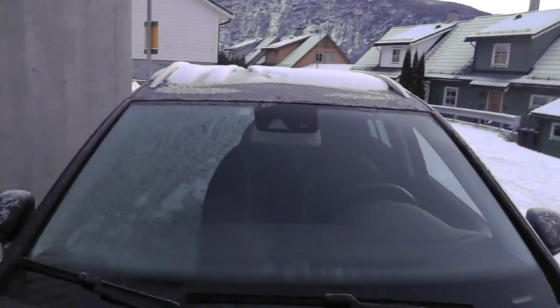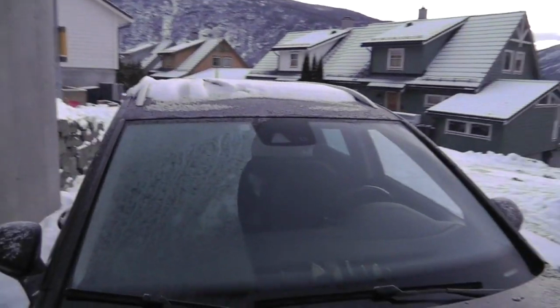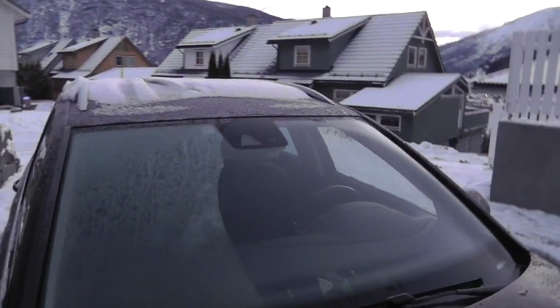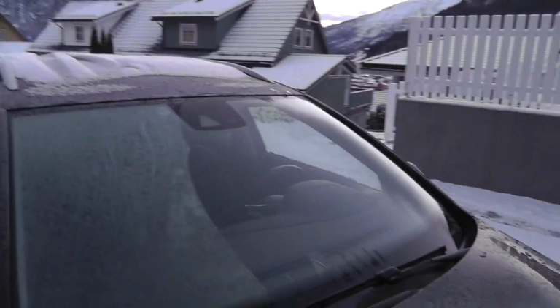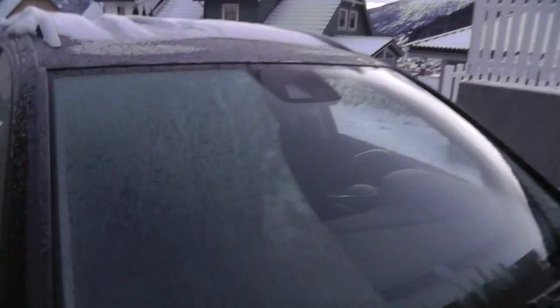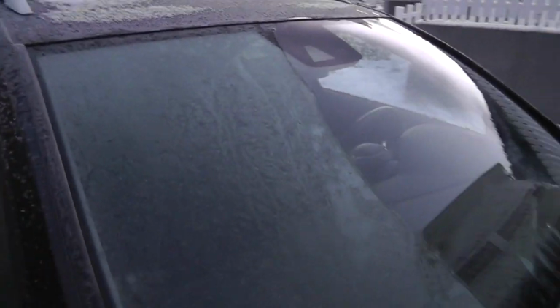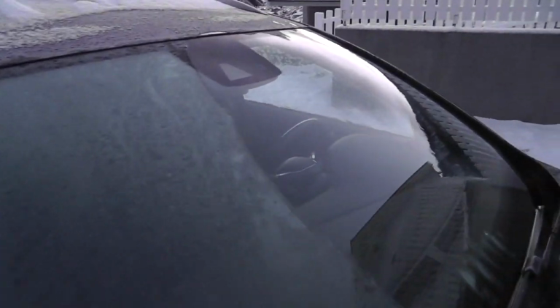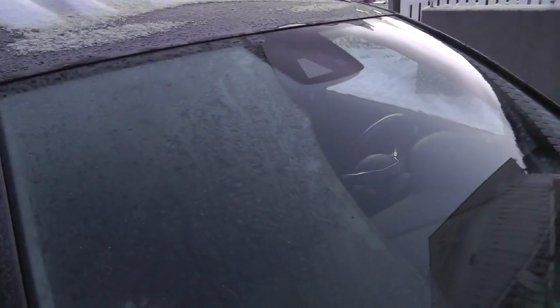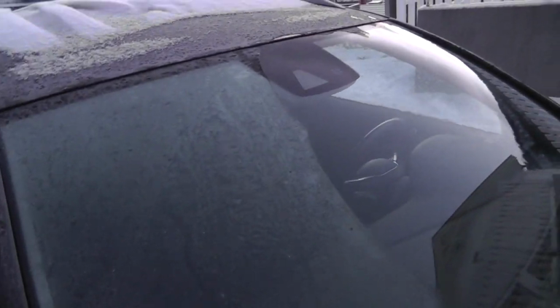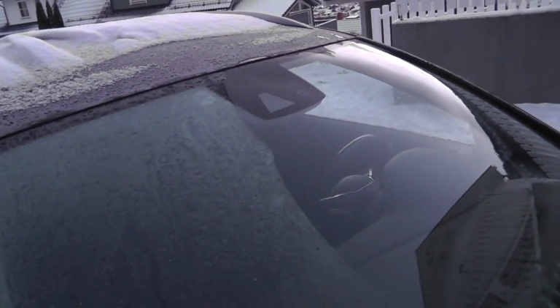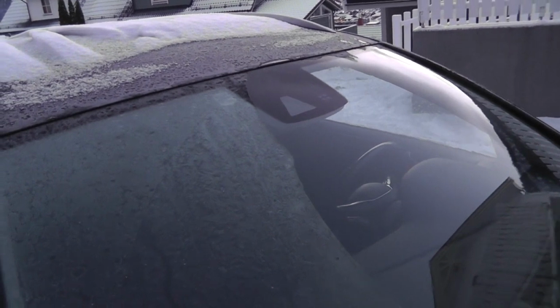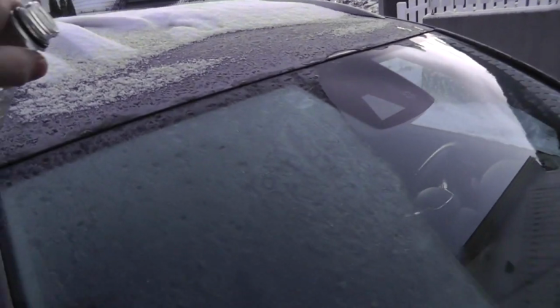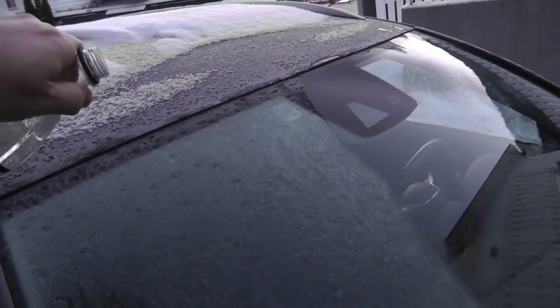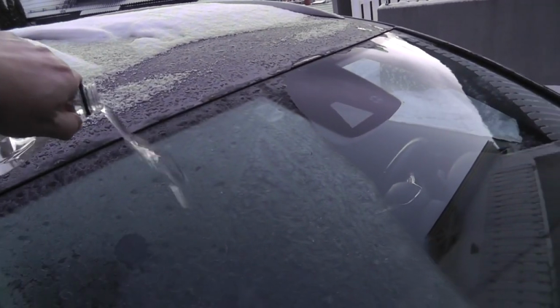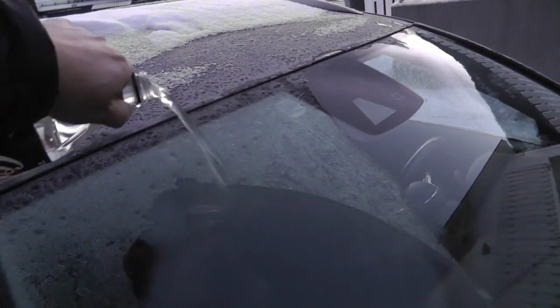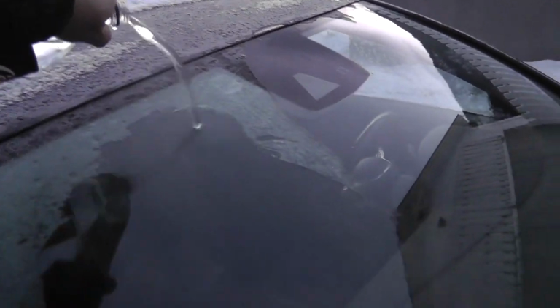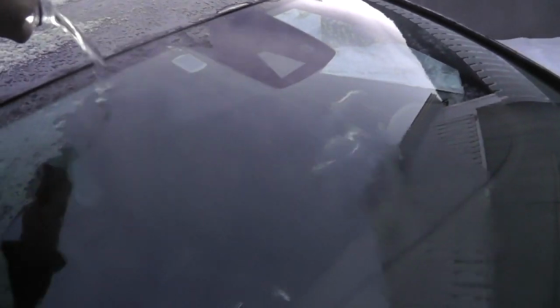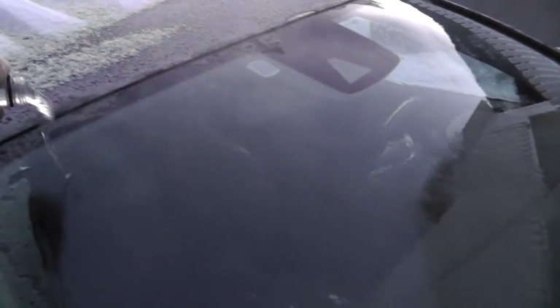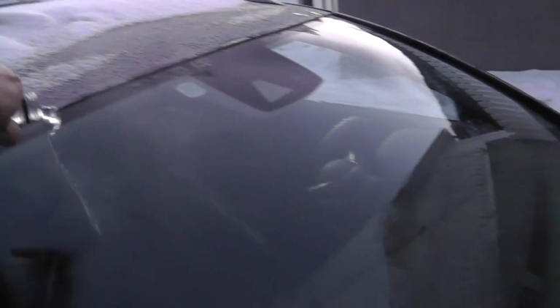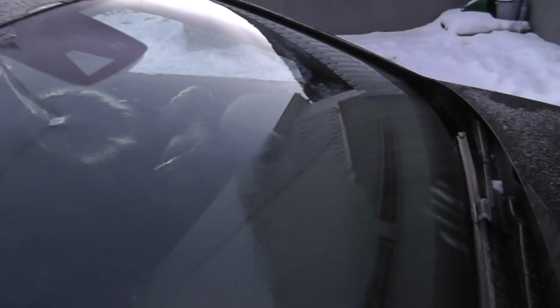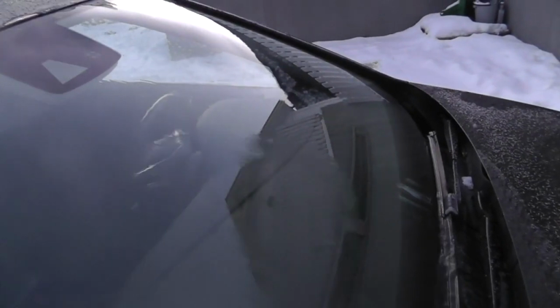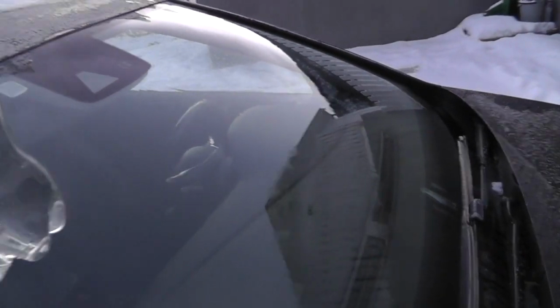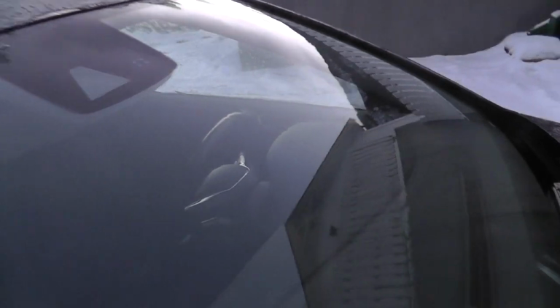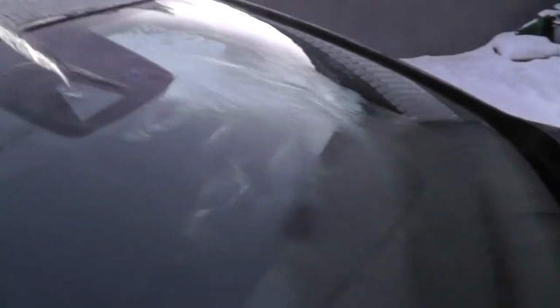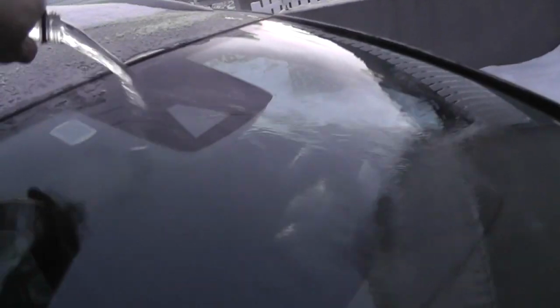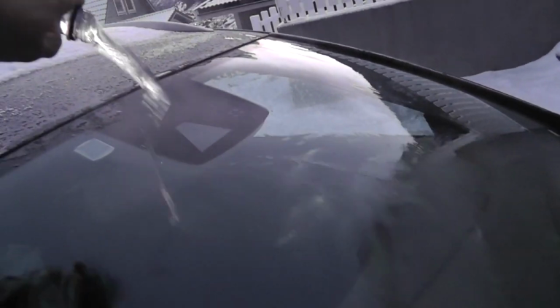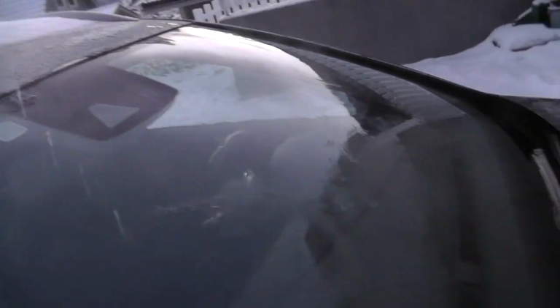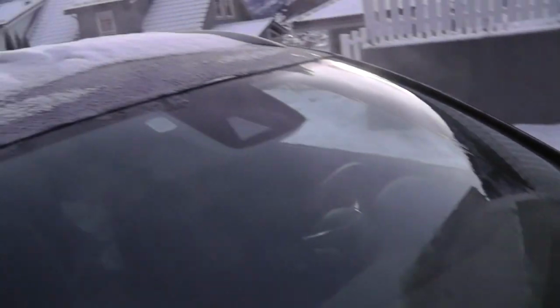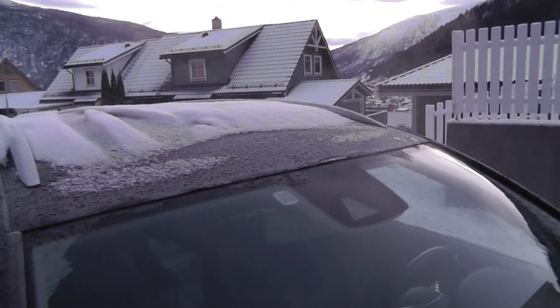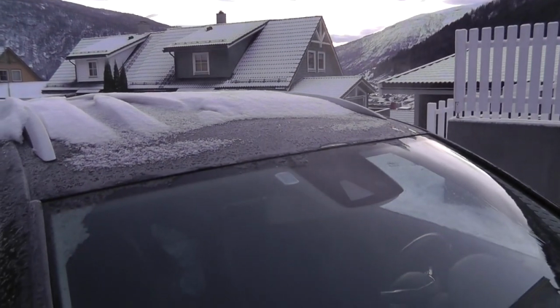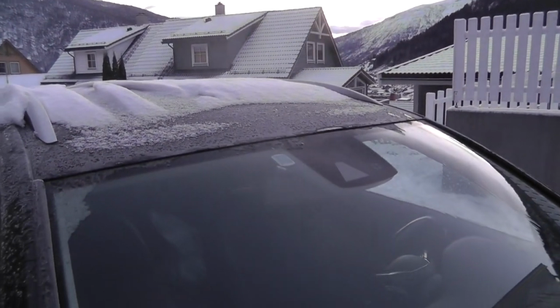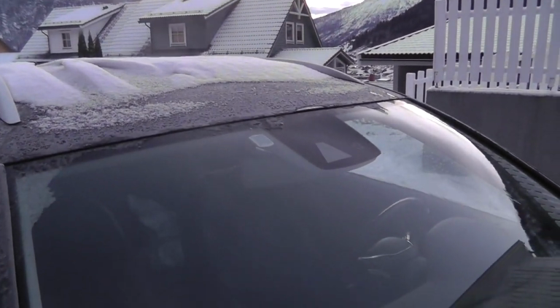The ice is away in a flash and there is no problem. I can just go into the car. Please share if you like!